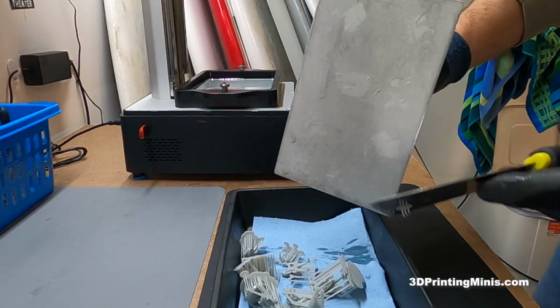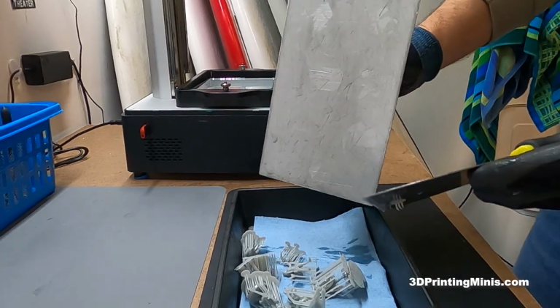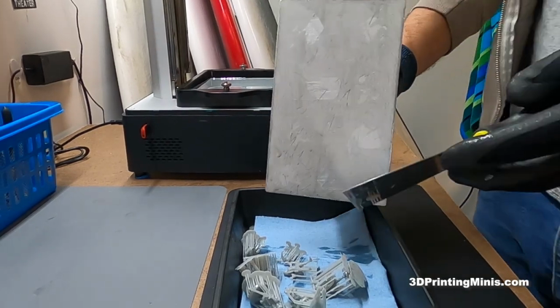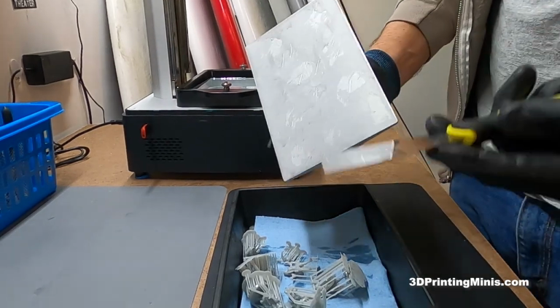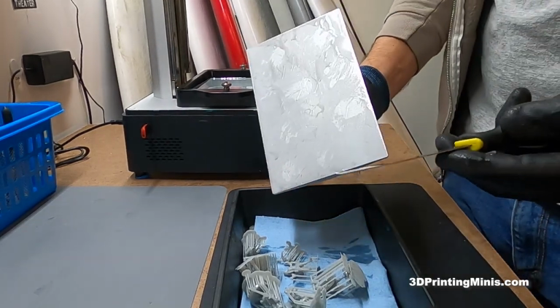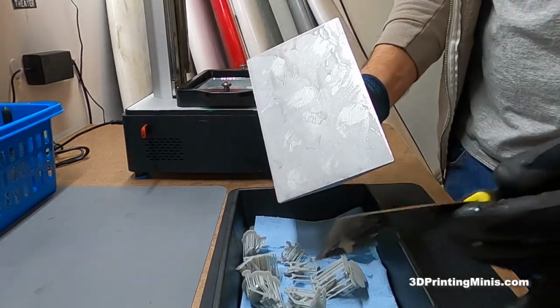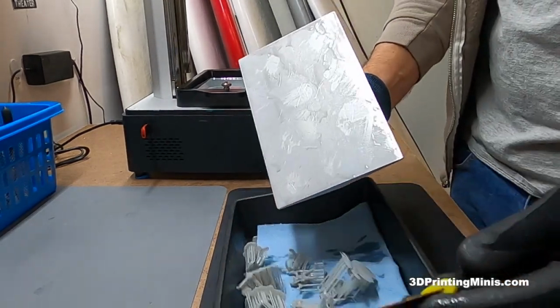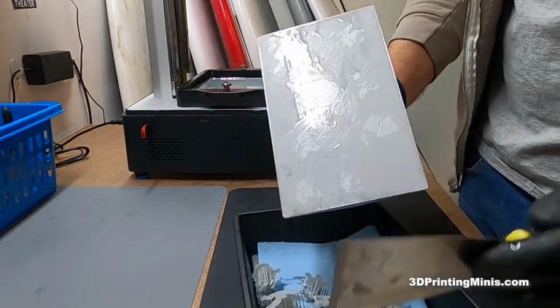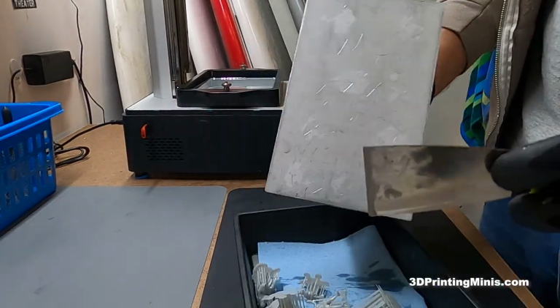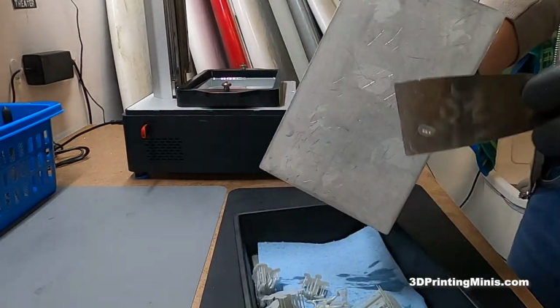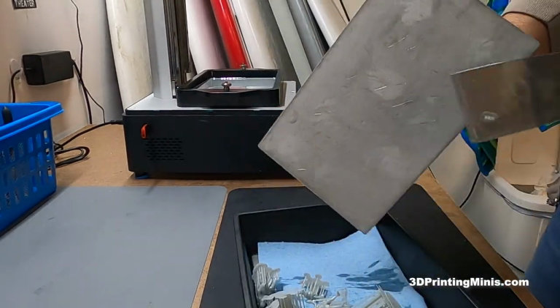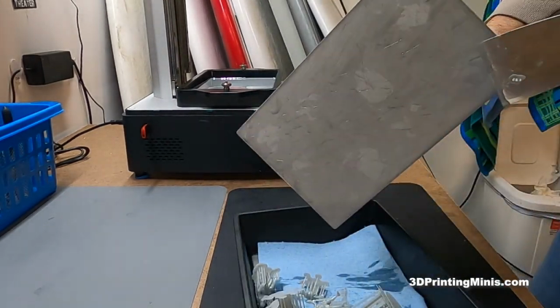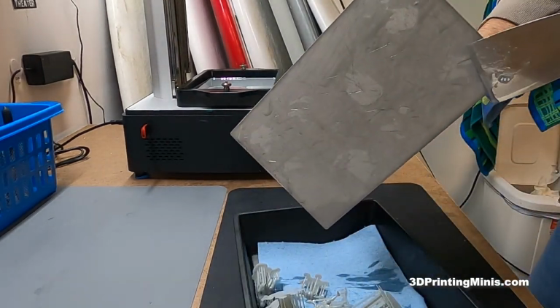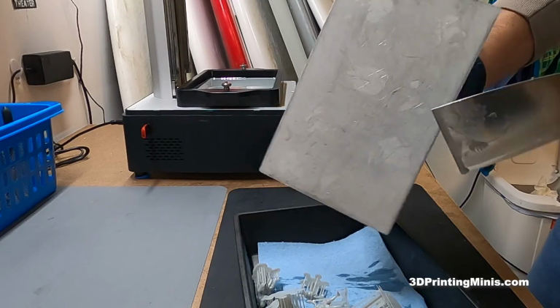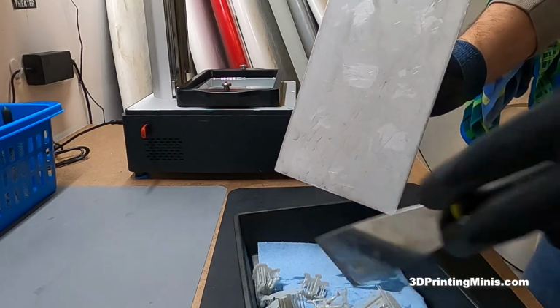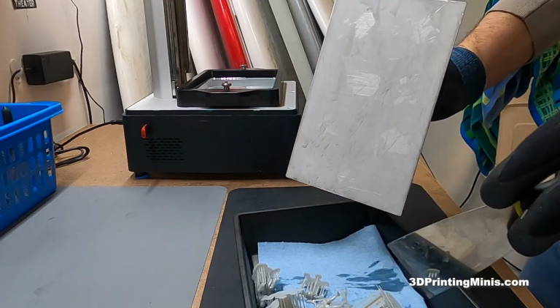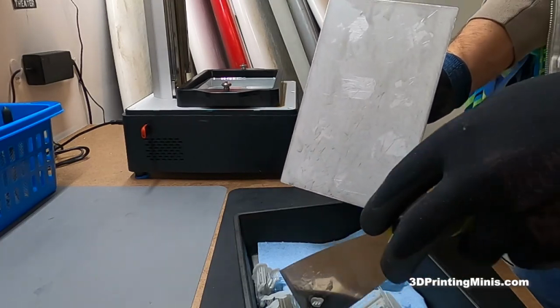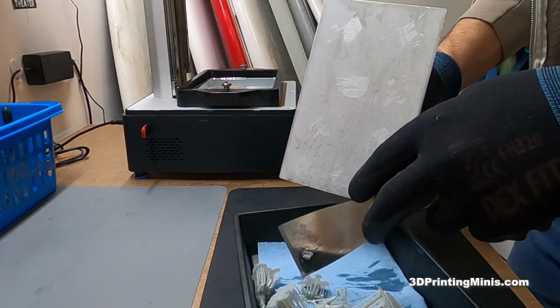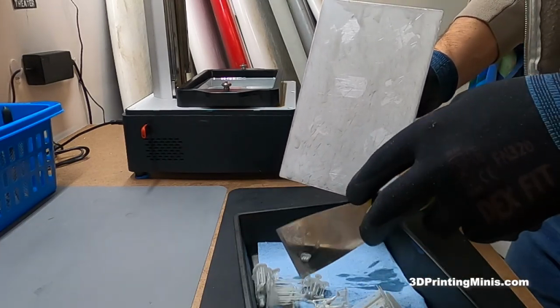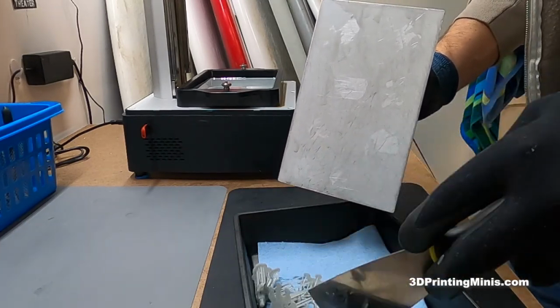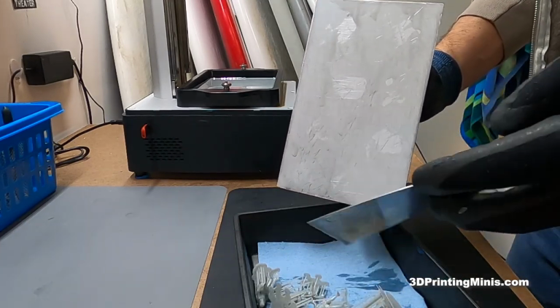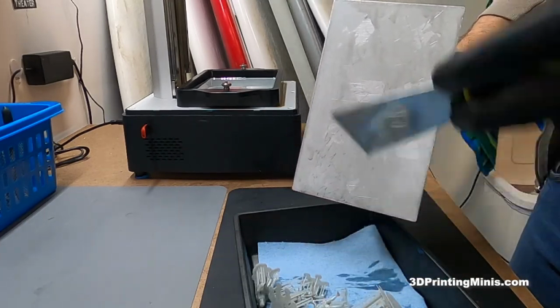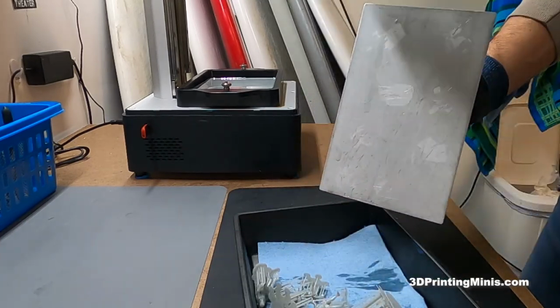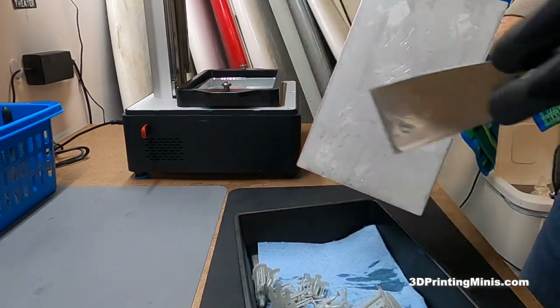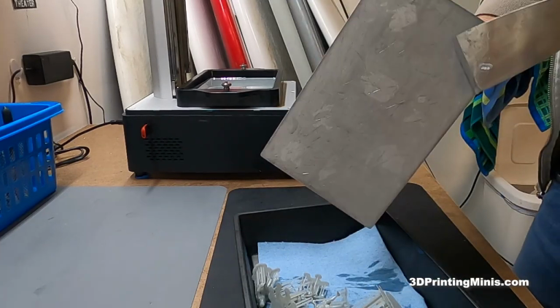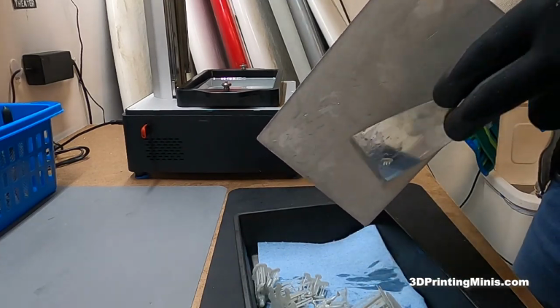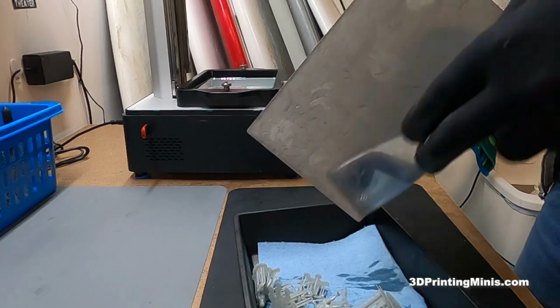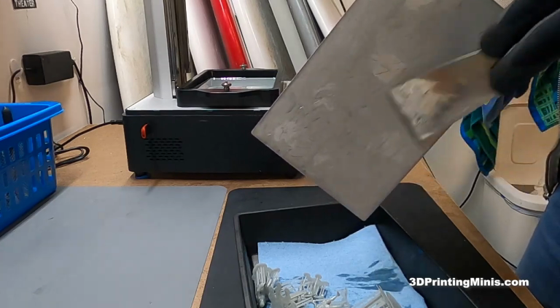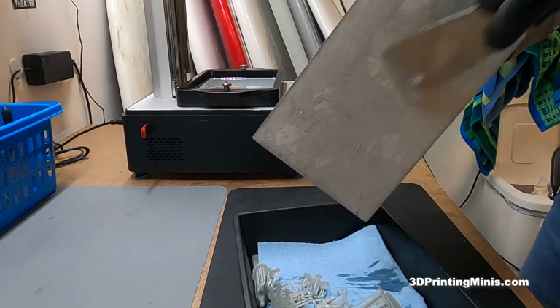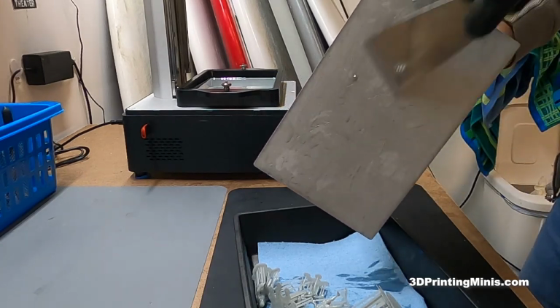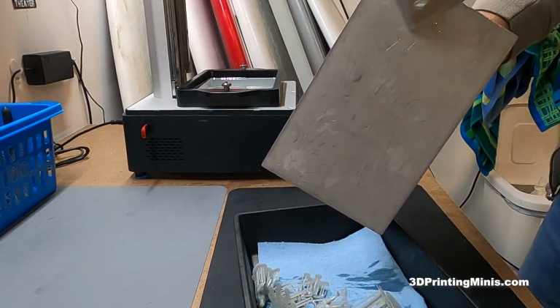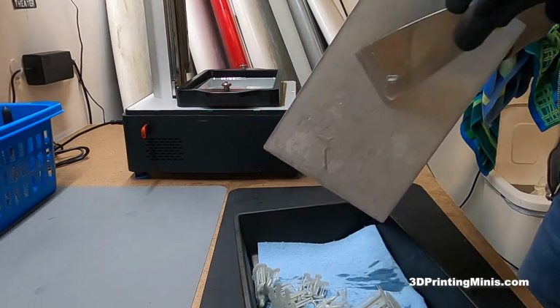Now what do you do with your build plate? What do you have to clean it with? Do you have to sandblast it? Do you have to run it under acid? Nope. This is what I do. If you didn't get any failed prints, check your prints, make sure there's no failures — nothing floating in your vat. Just scrape it off.